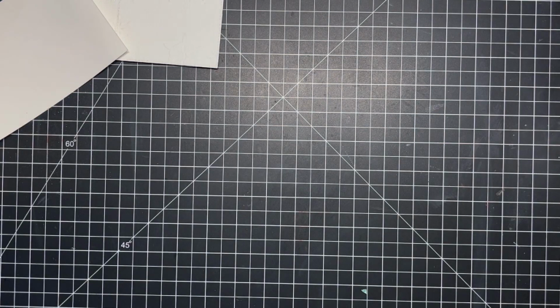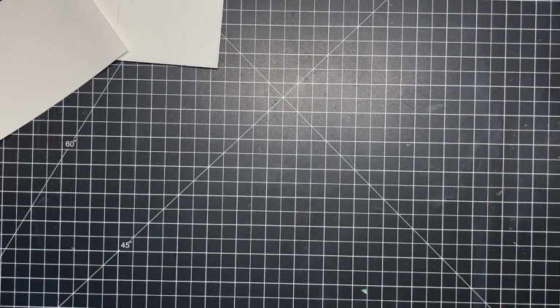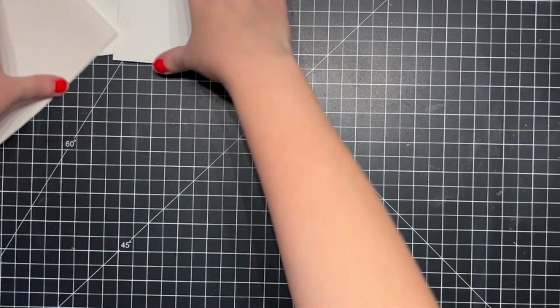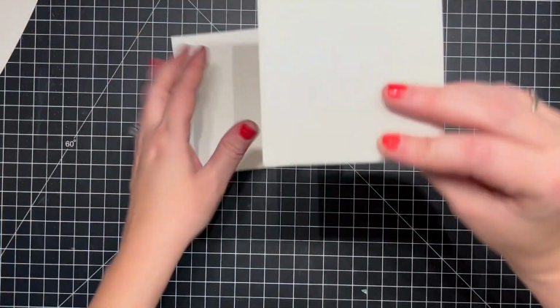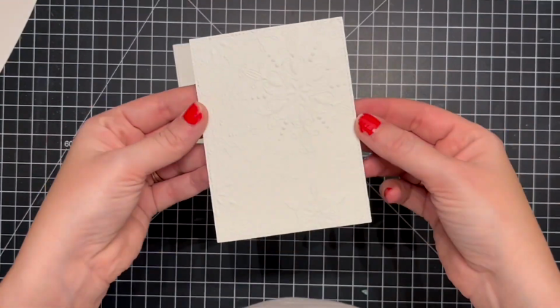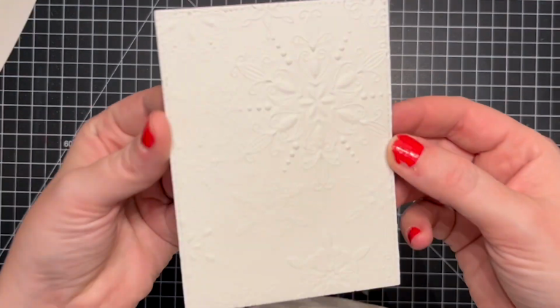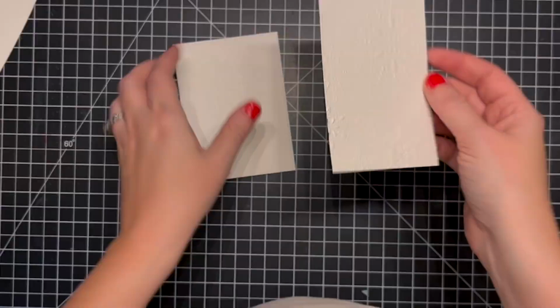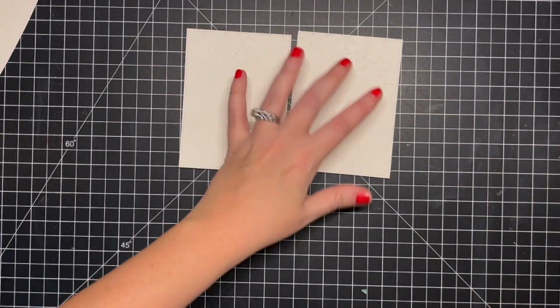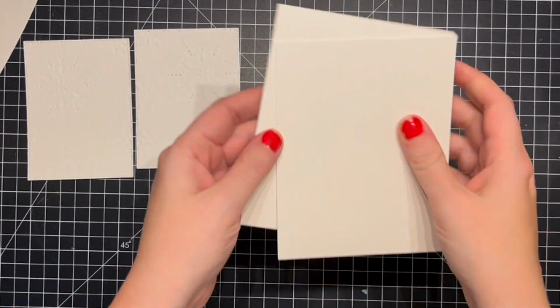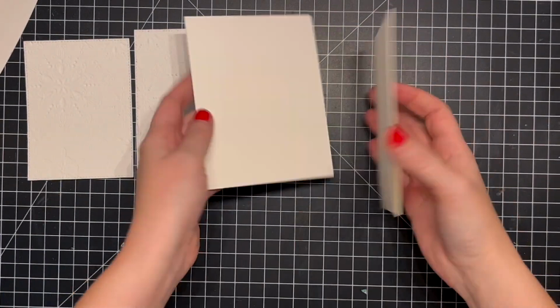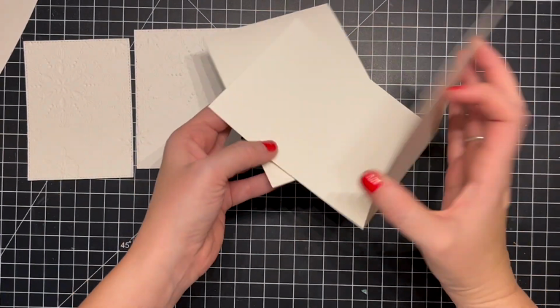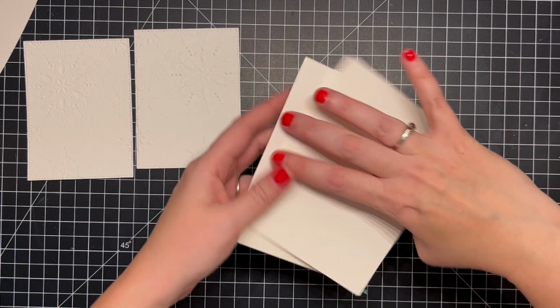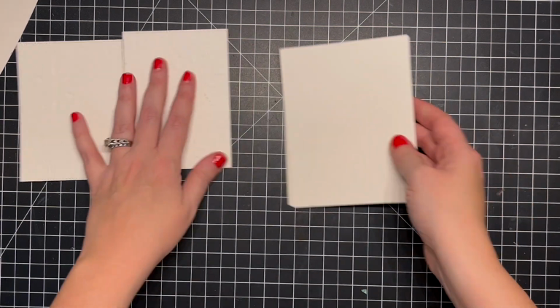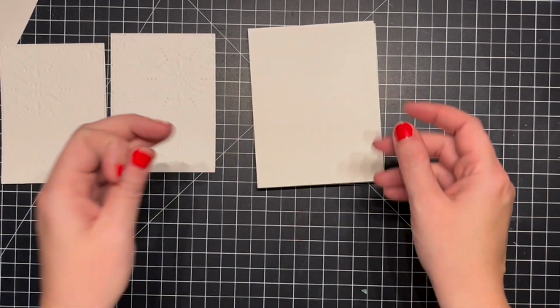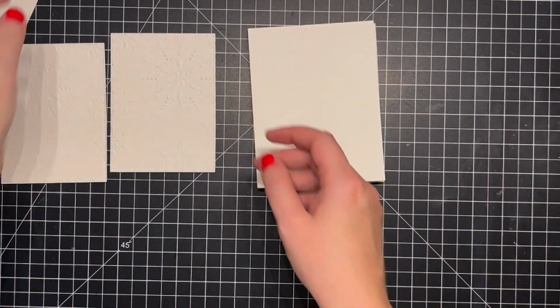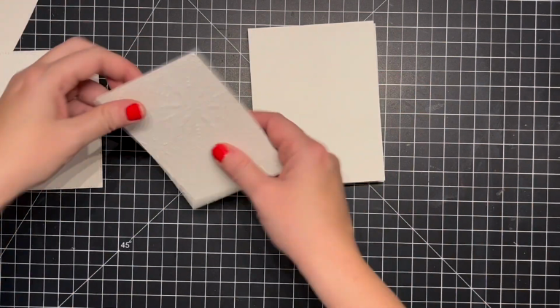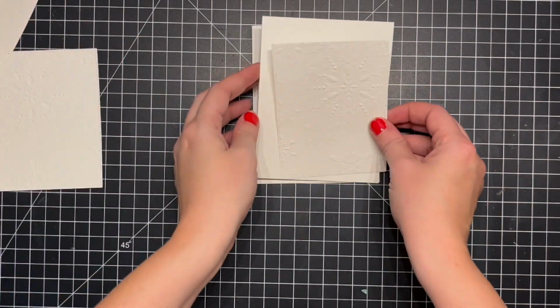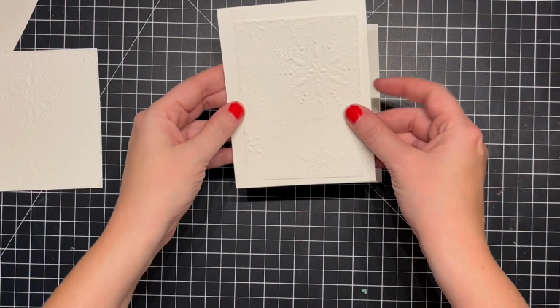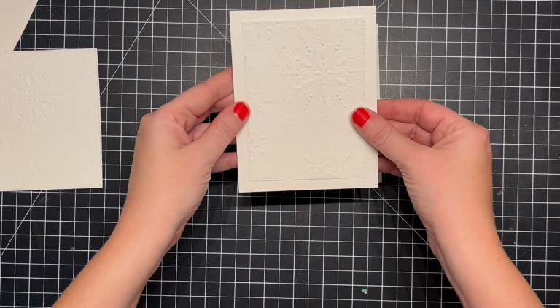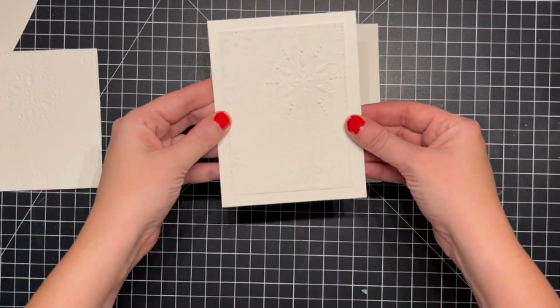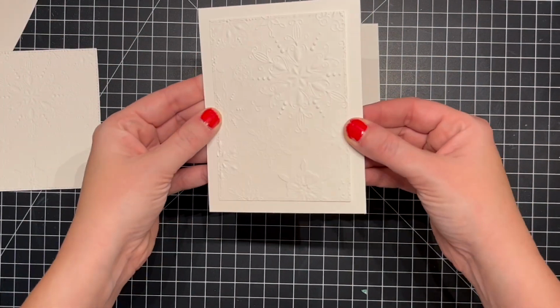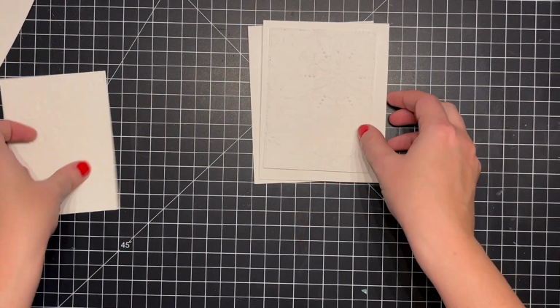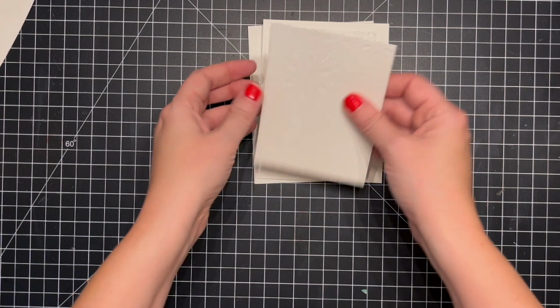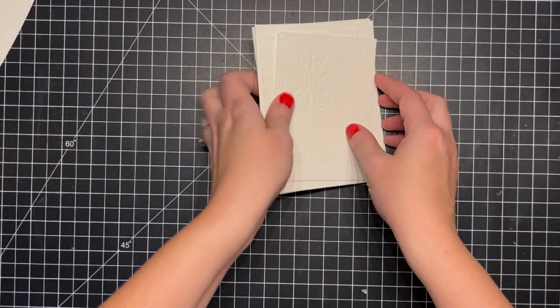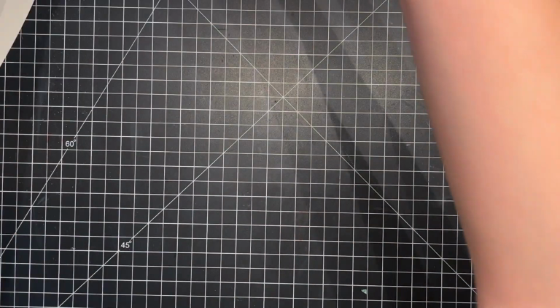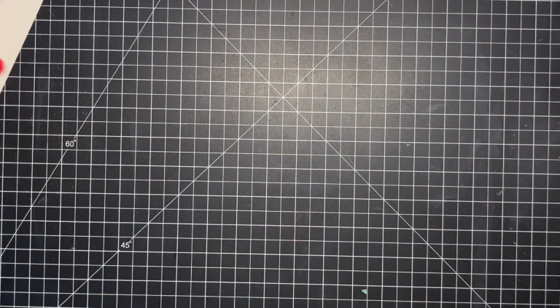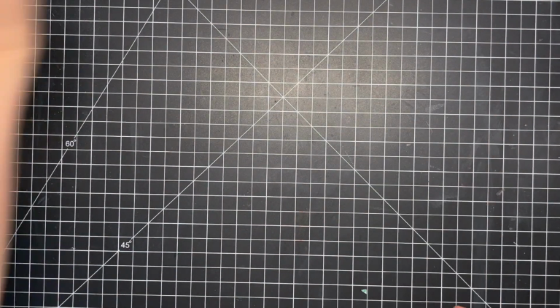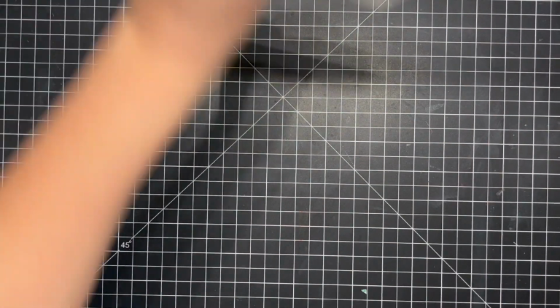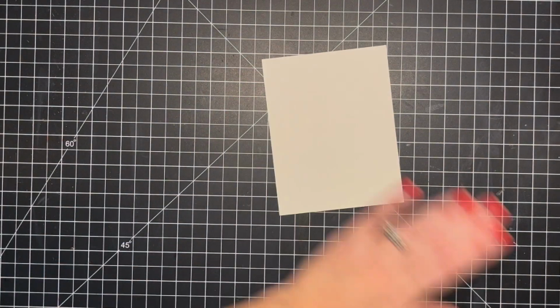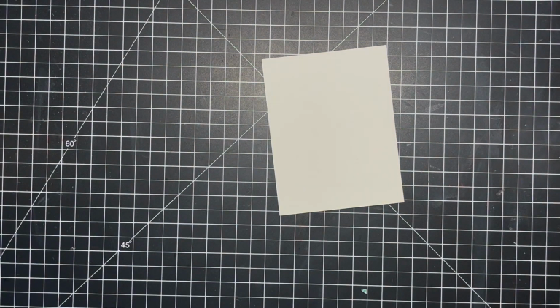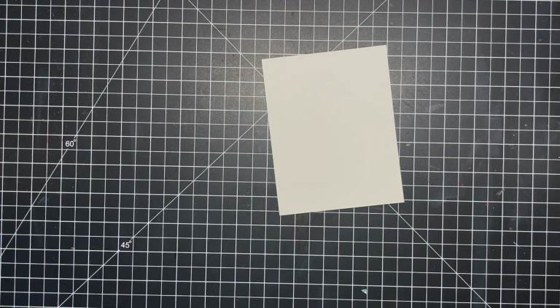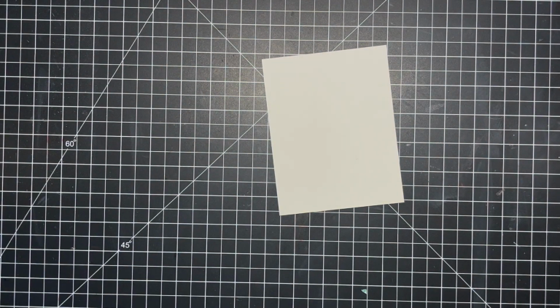I decided to use both the embossed and the debossed sides of this folder — one kind of sinks into the paper and one pops out. I really like that because it gives you a different look with each one. I think it looks really cool. I love the white on white with this.